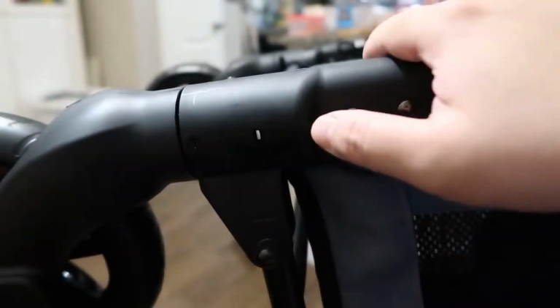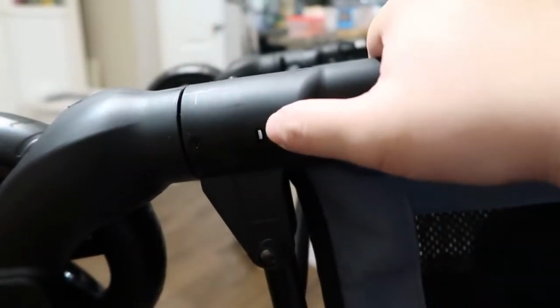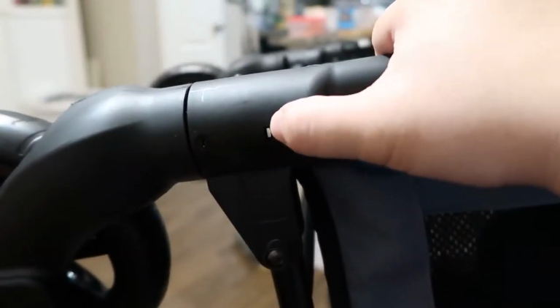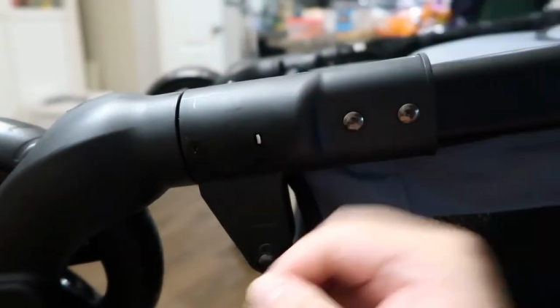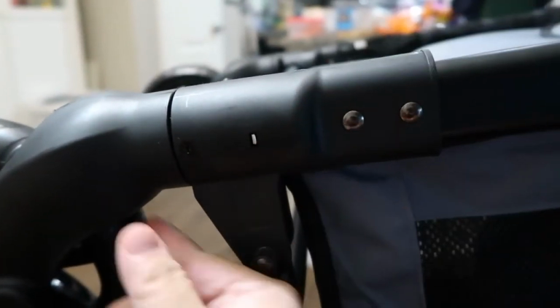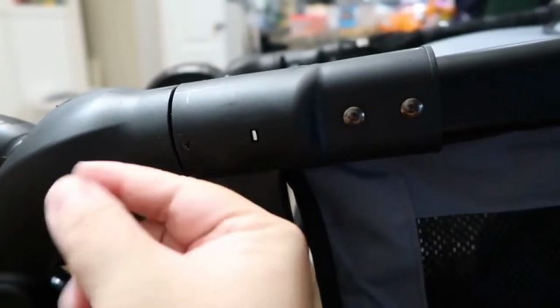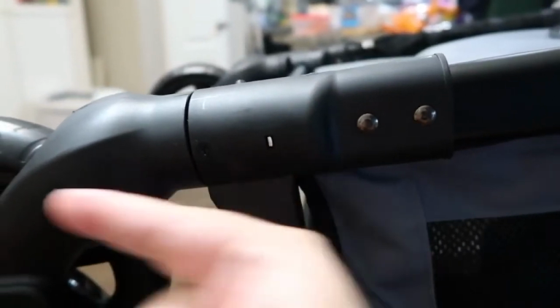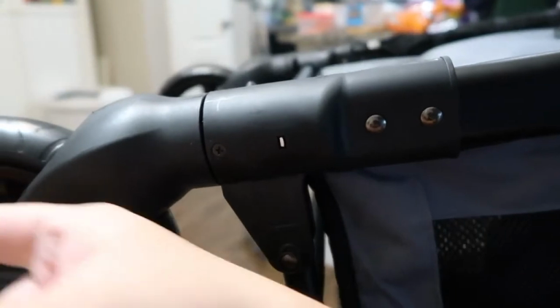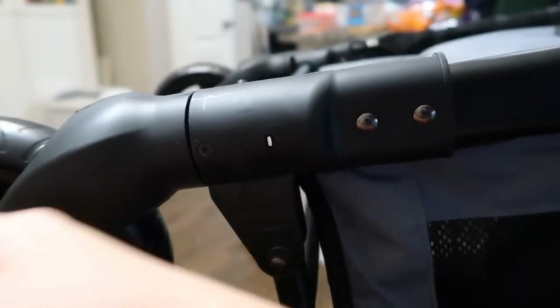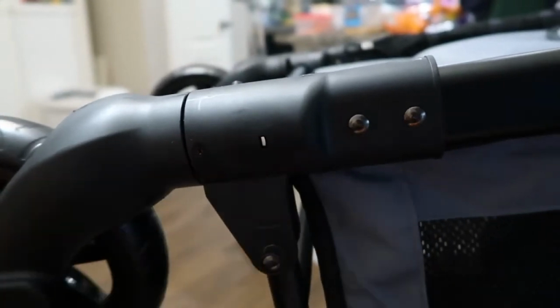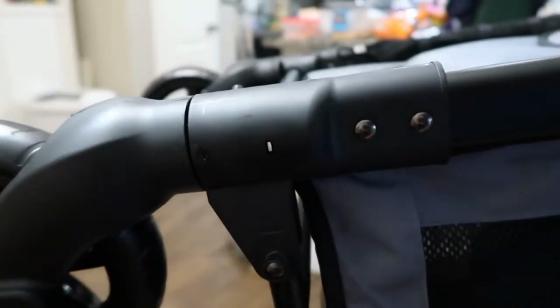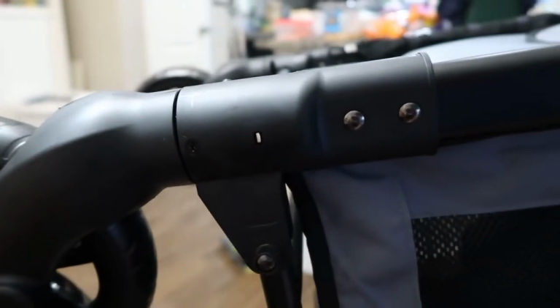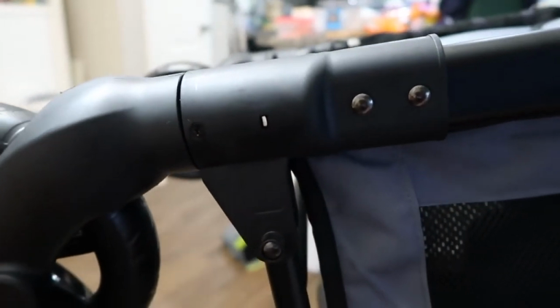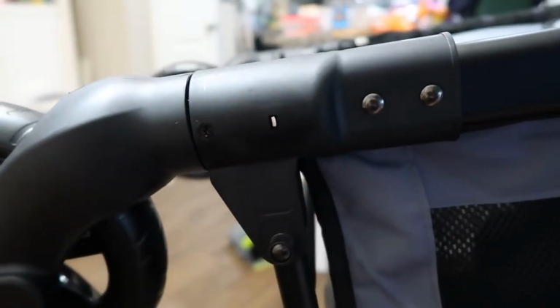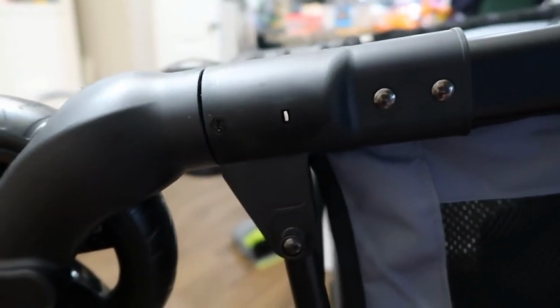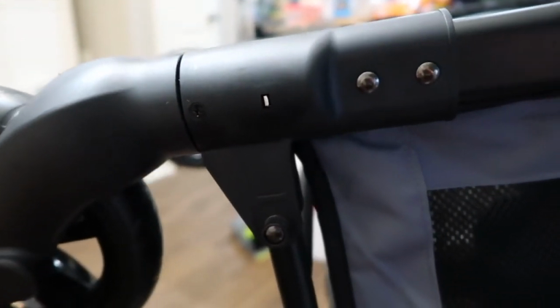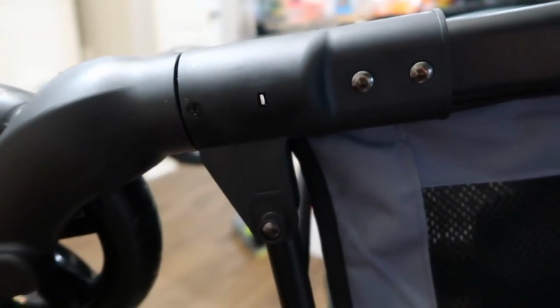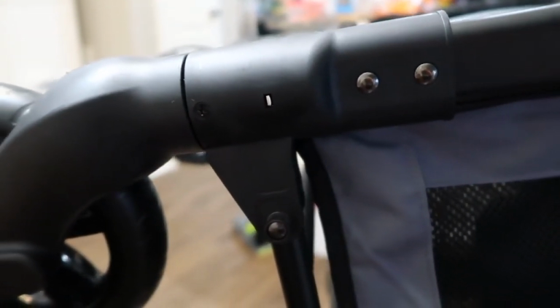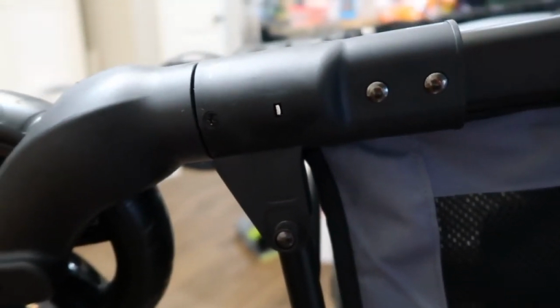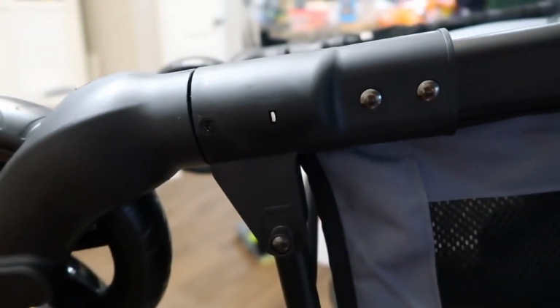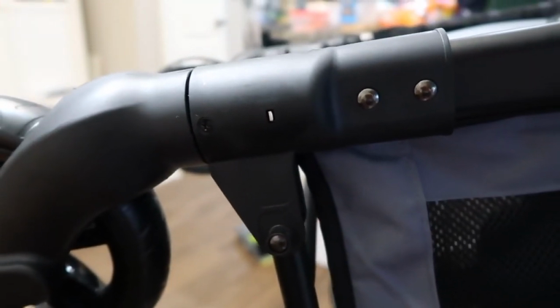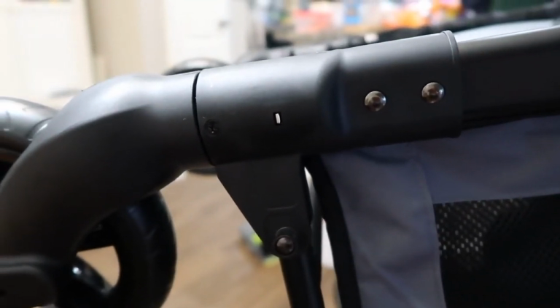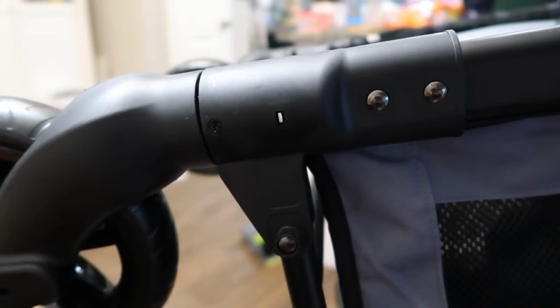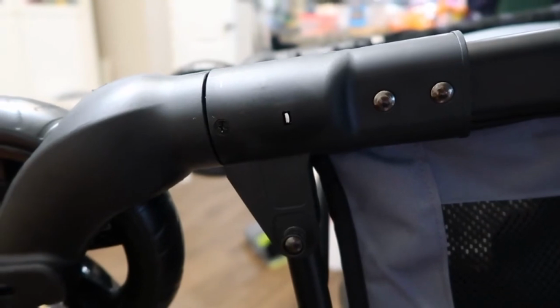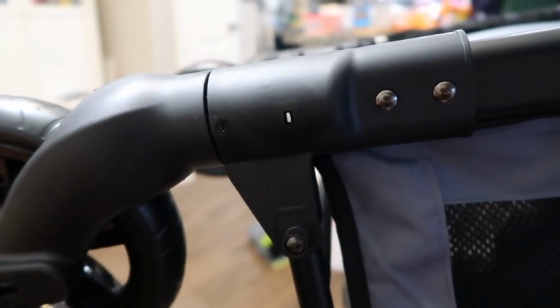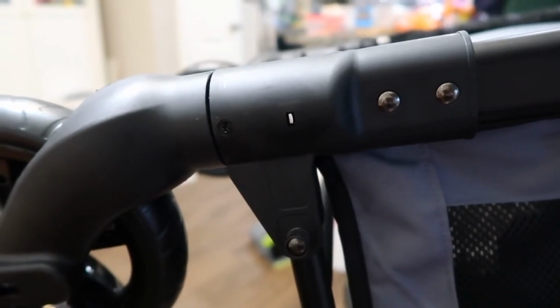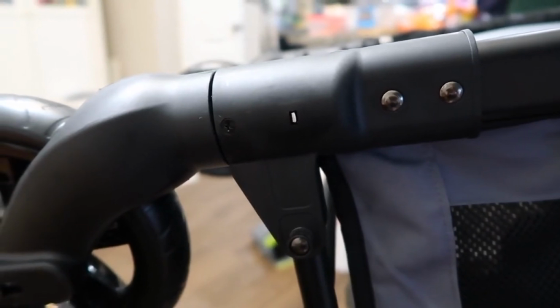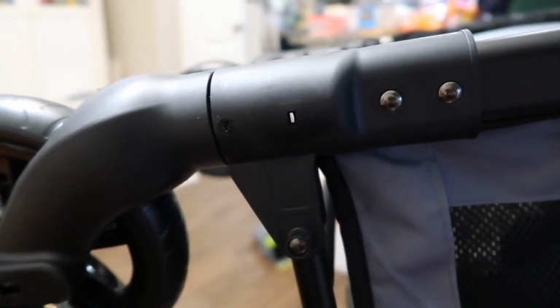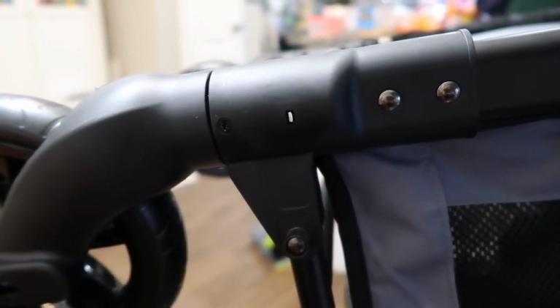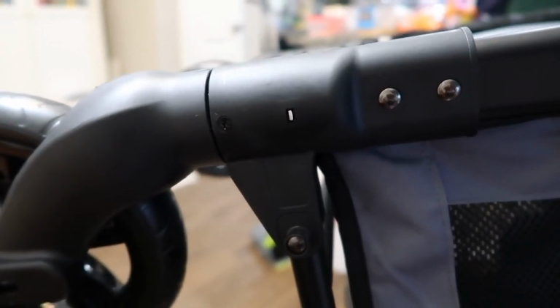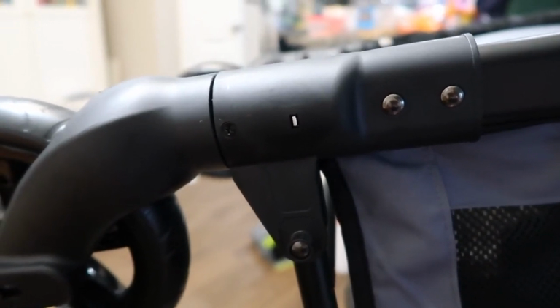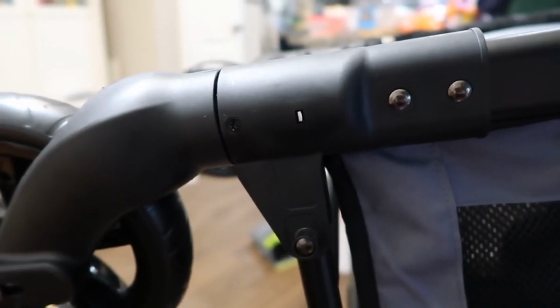So as you push it in, you also pull this out that direction, and then the tire will come out. That's how you remove the front wheels on the W2 and the W4 Wonderfold Wagon.